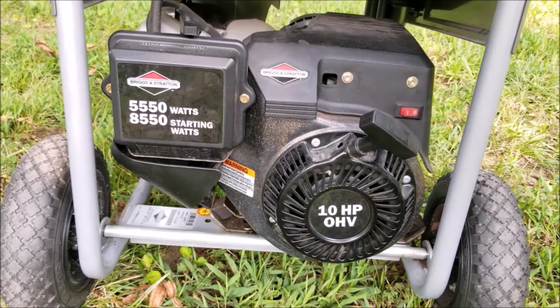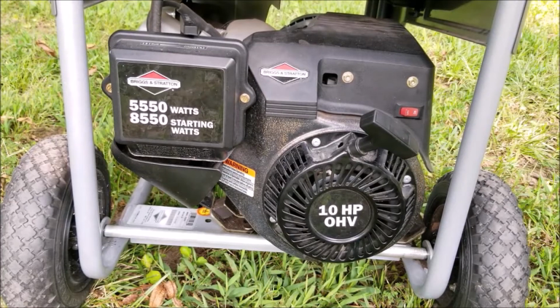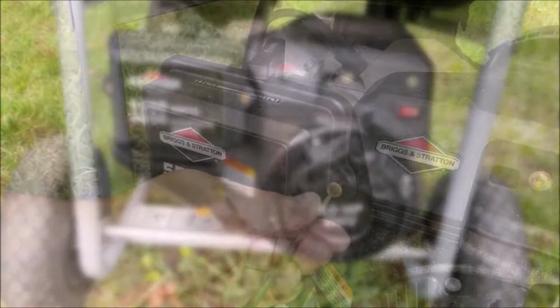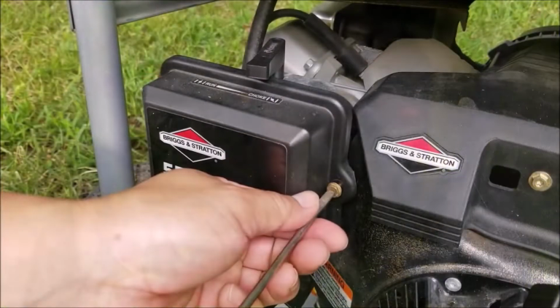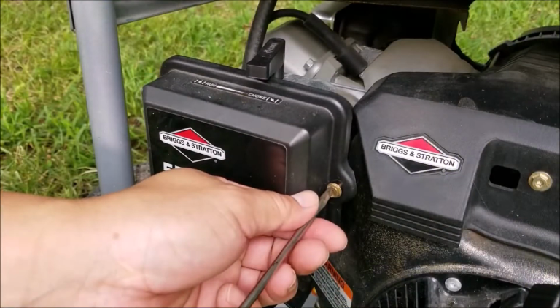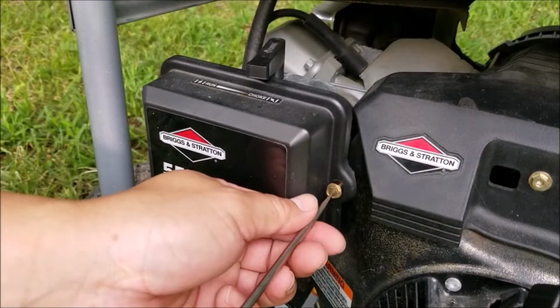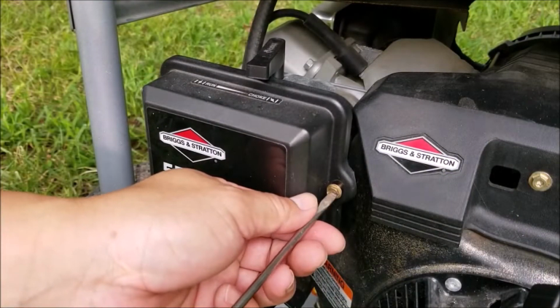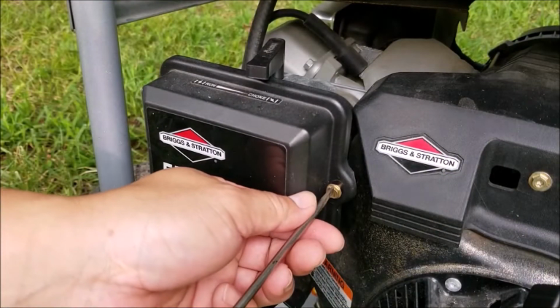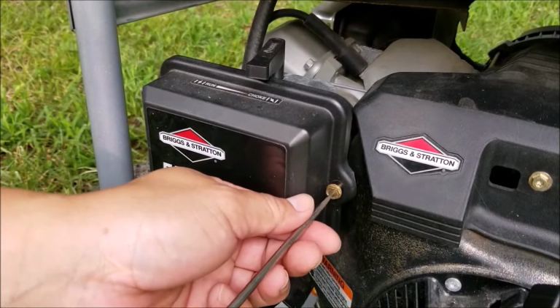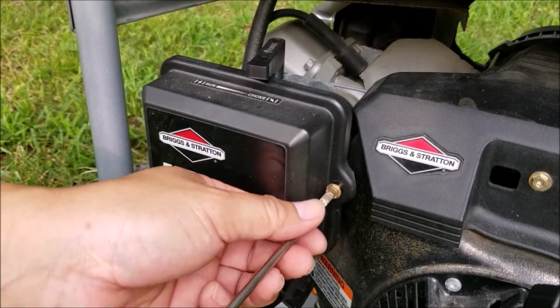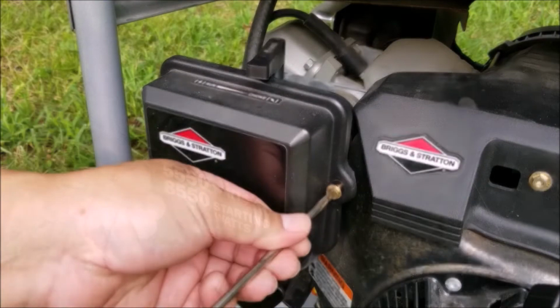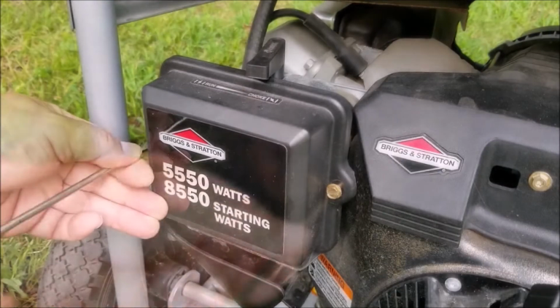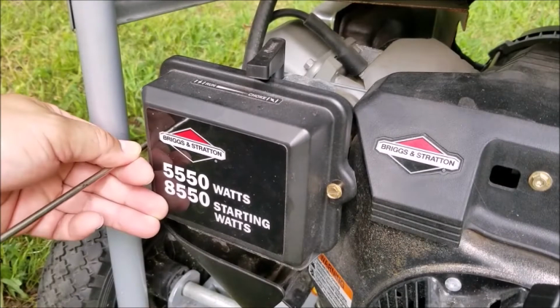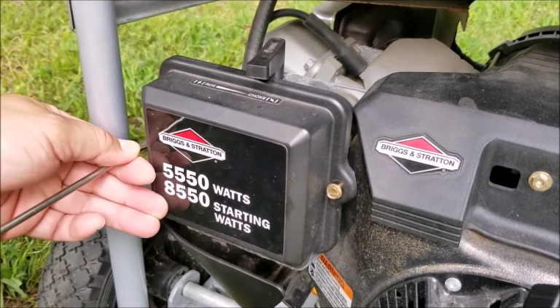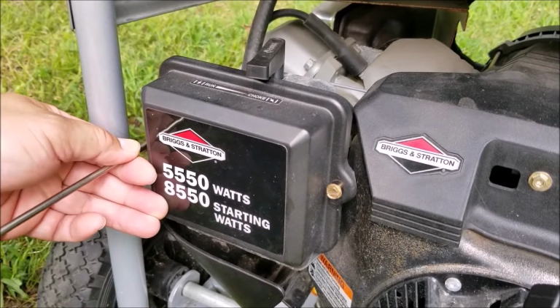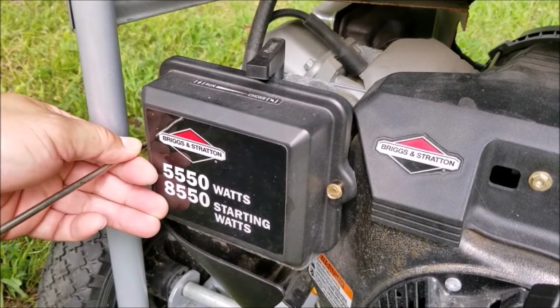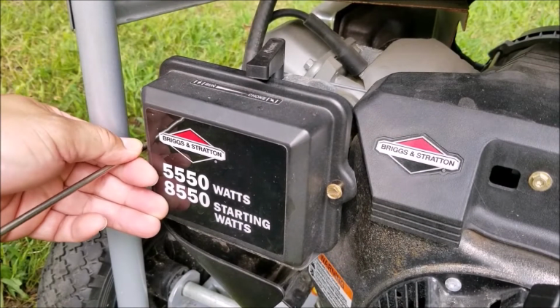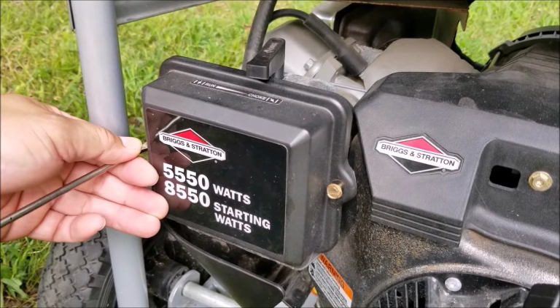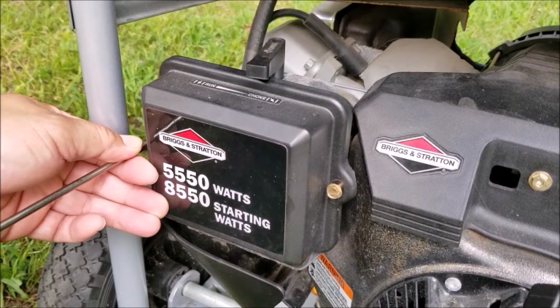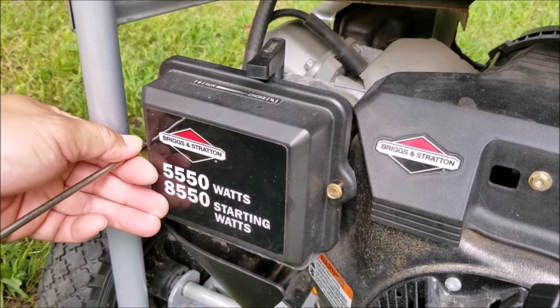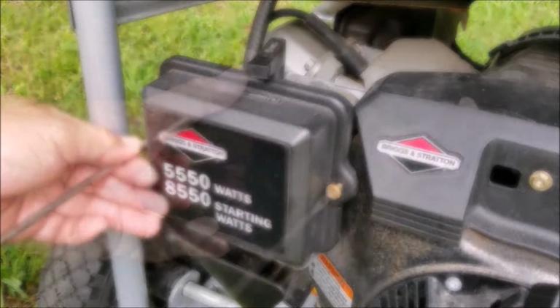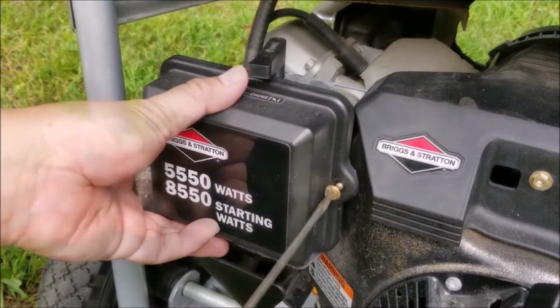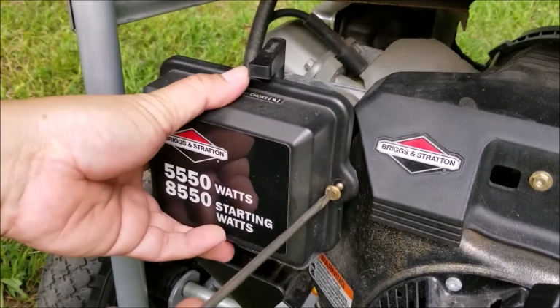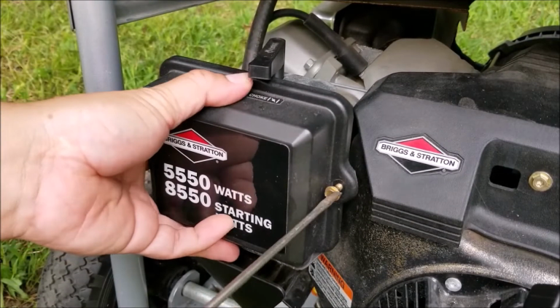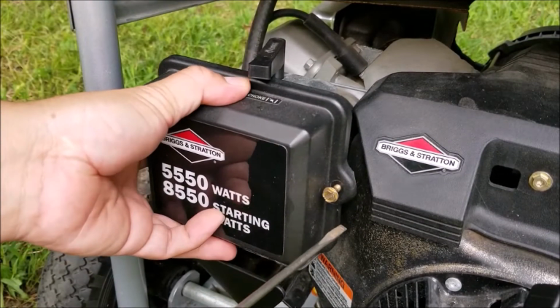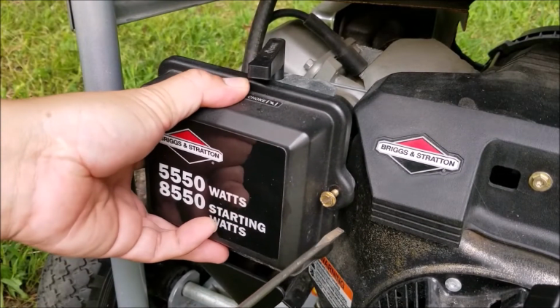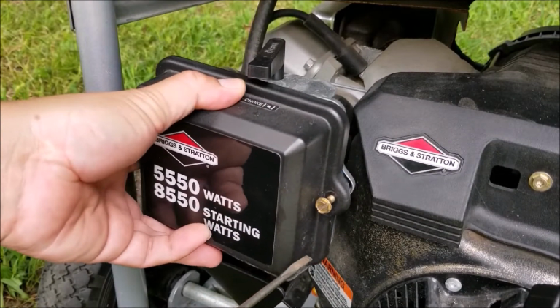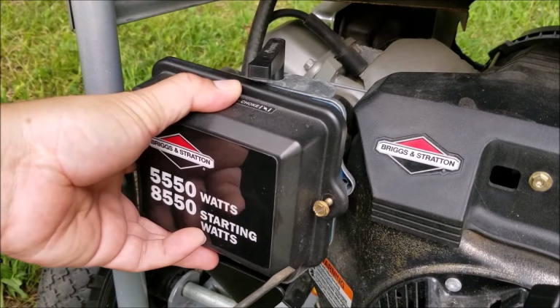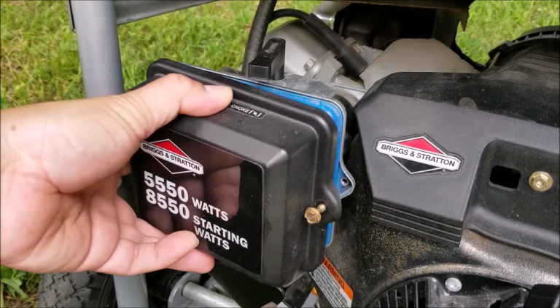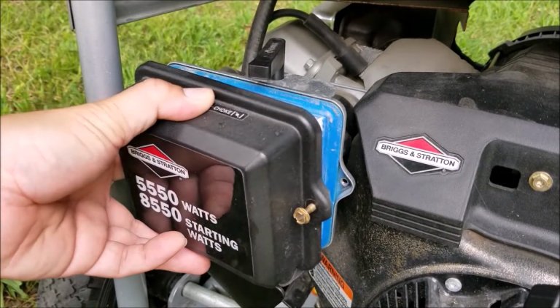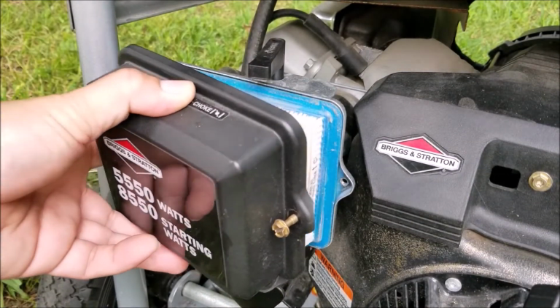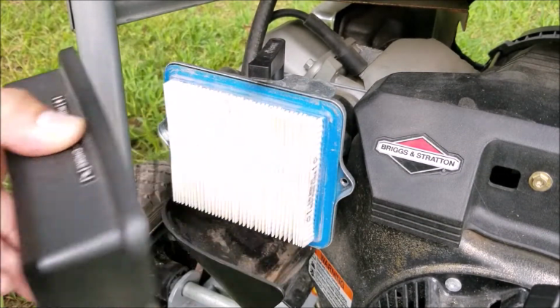As you just saw, it started and ran just fine on full choke, but the moment I turned the choke partially off it instantly died, so we definitely have a carburetor problem.